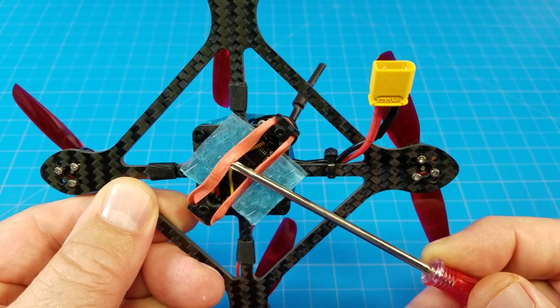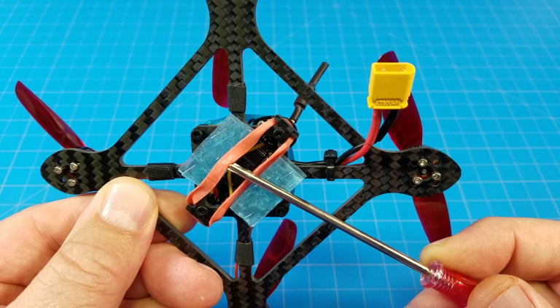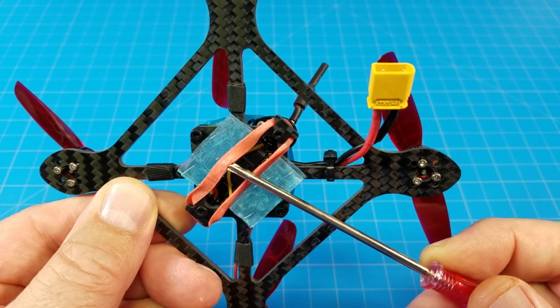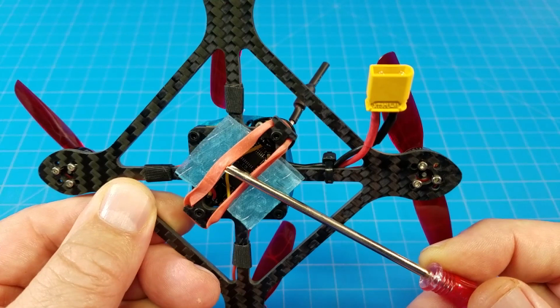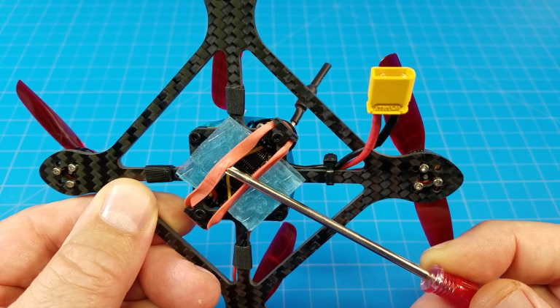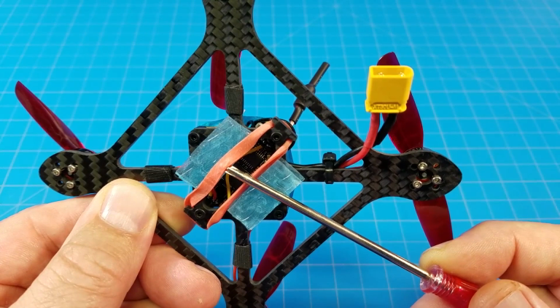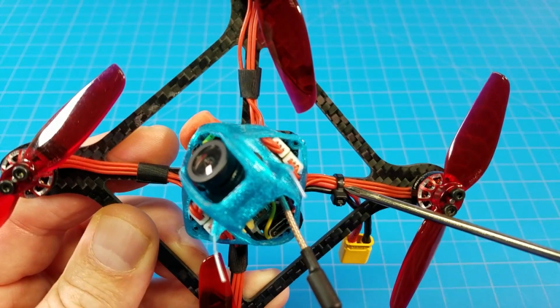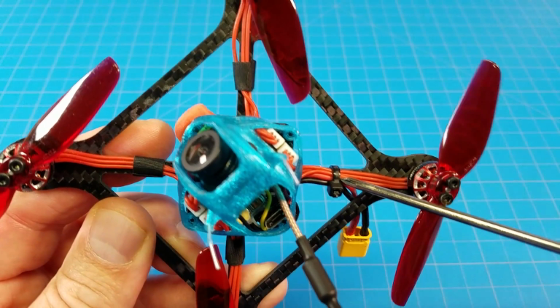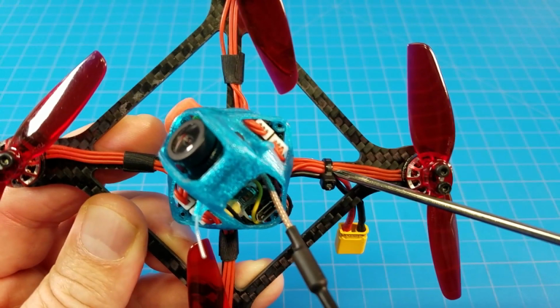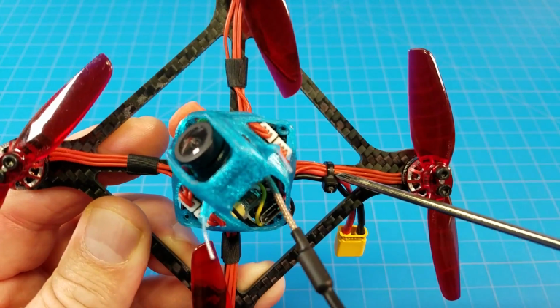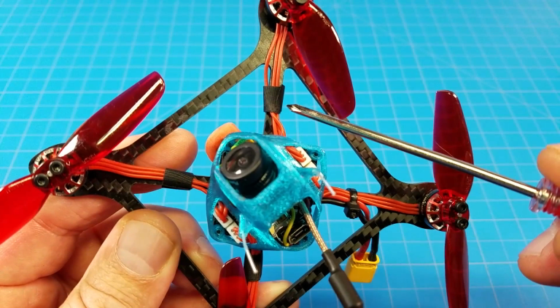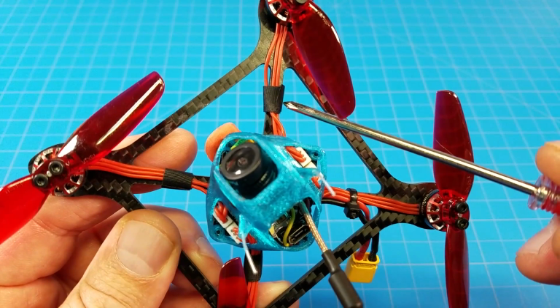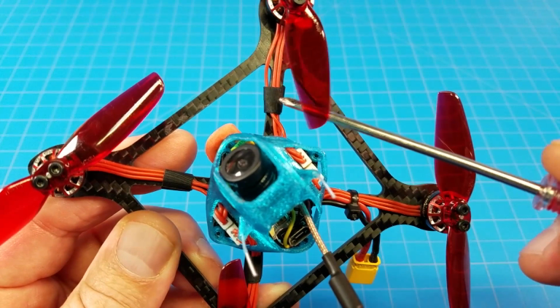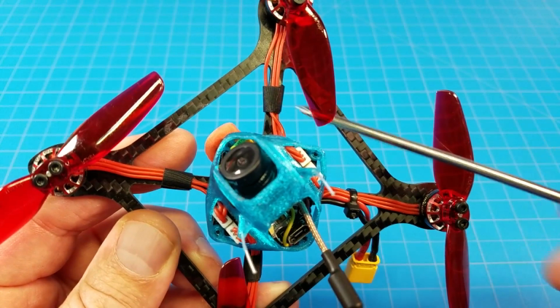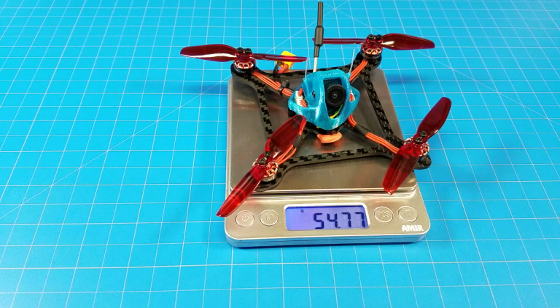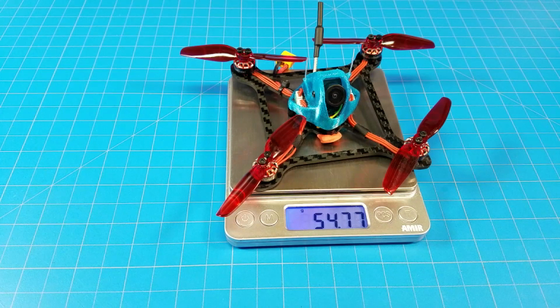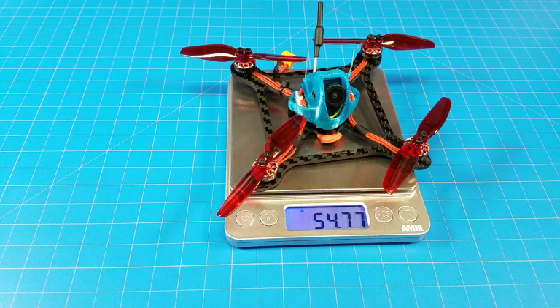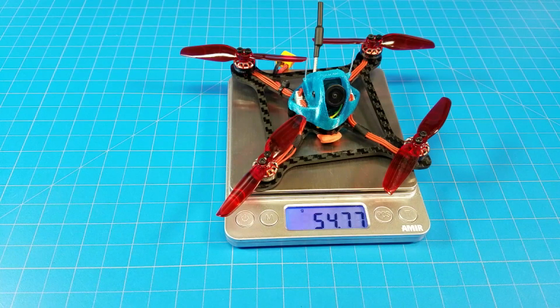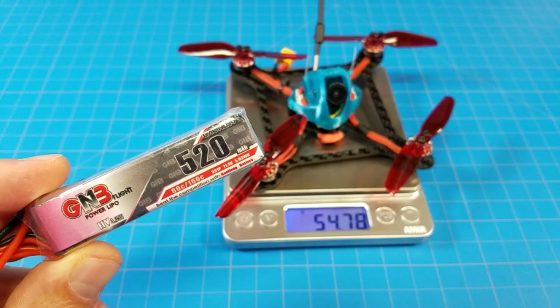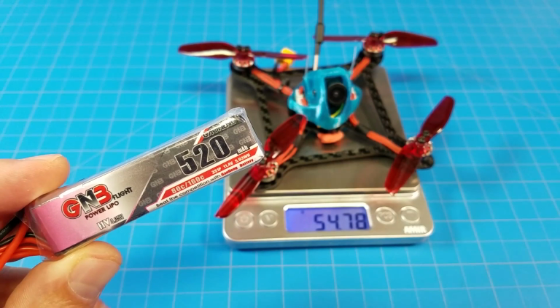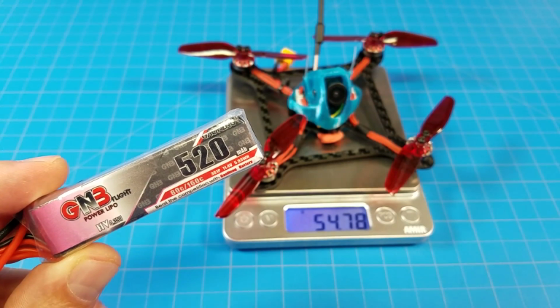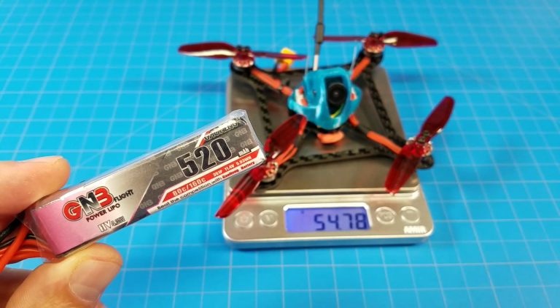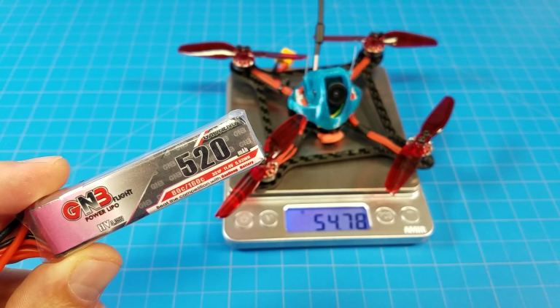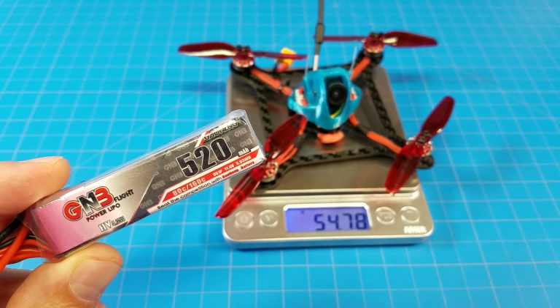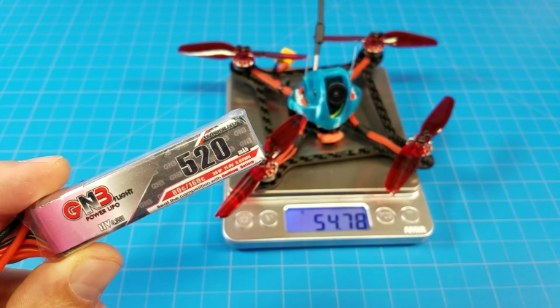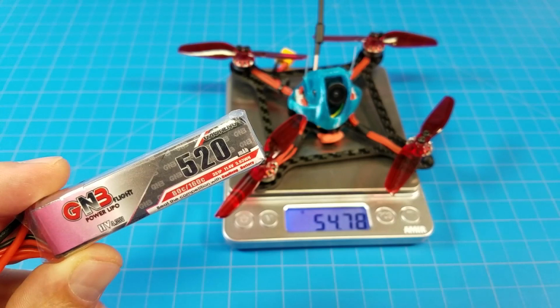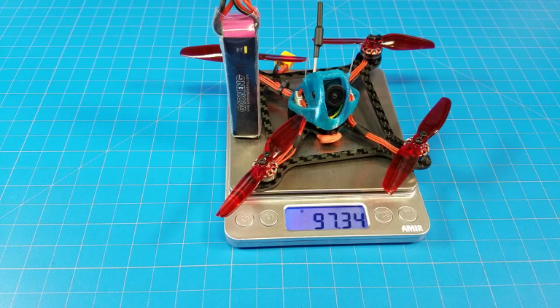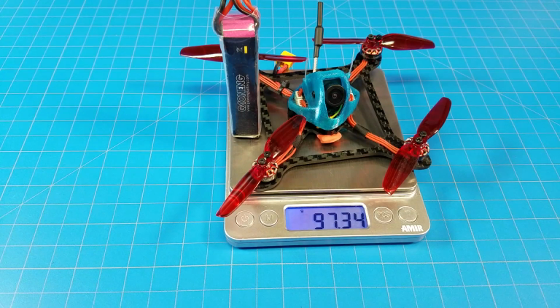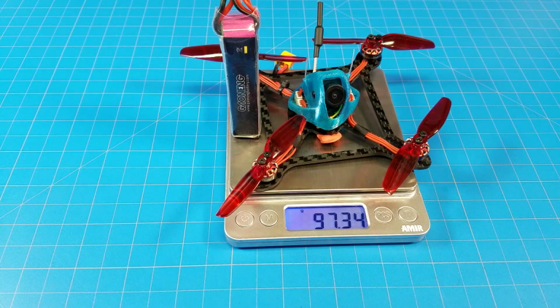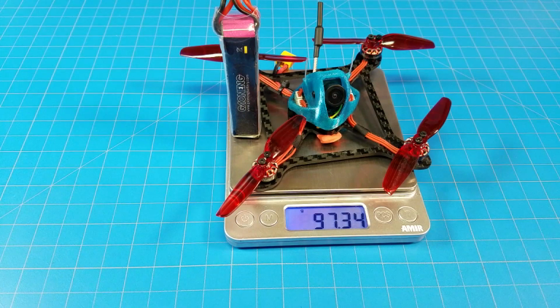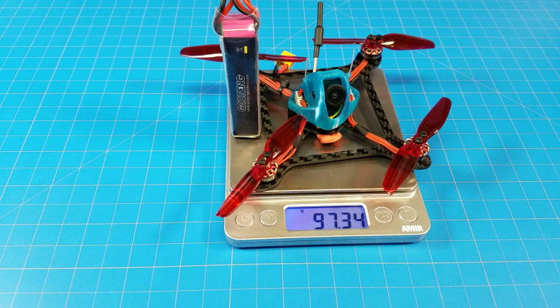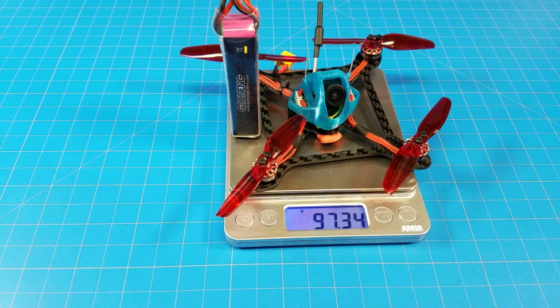I strapped the battery sideways with a rubber band, zip tied my battery lead, and Emax taped my wires. The build weighs almost 55 grams, and flying on GNB 3S 520mAh batteries brings the all-up weight to a little over 97 grams.